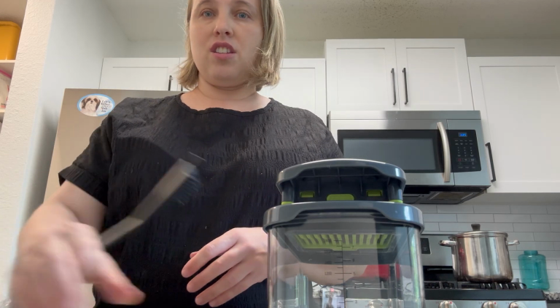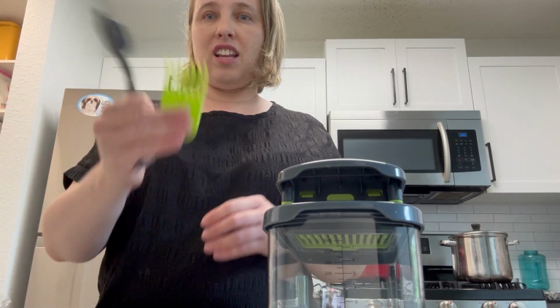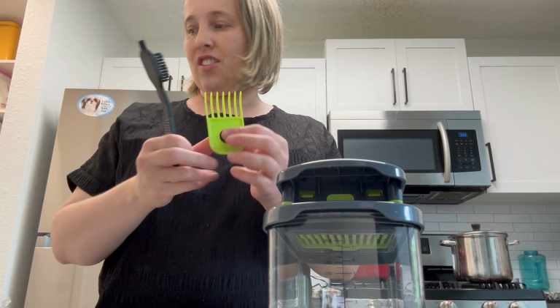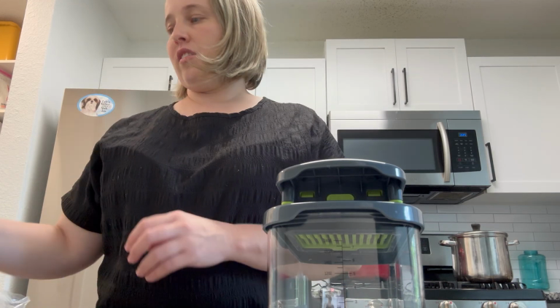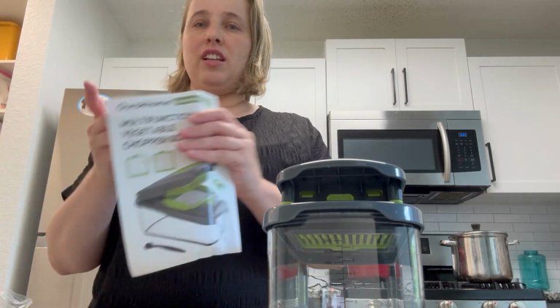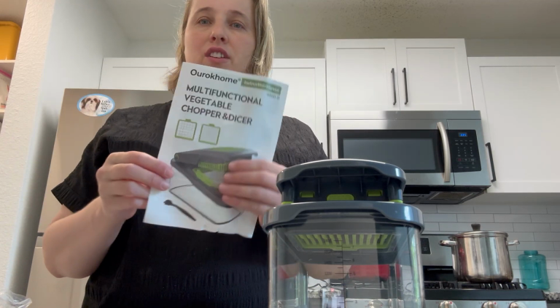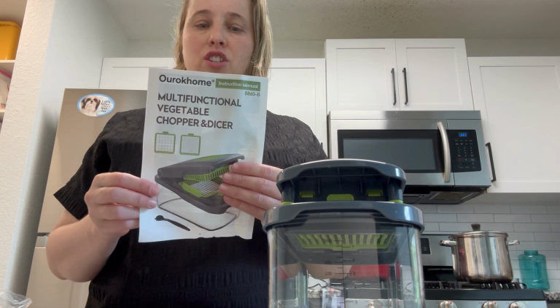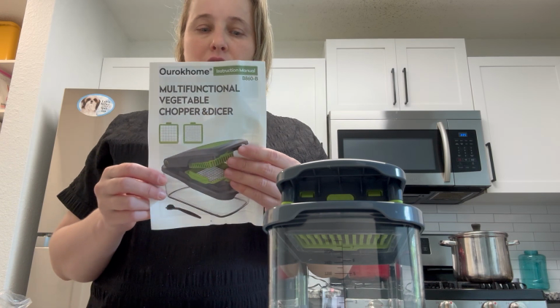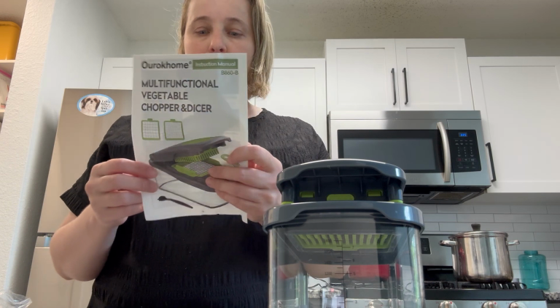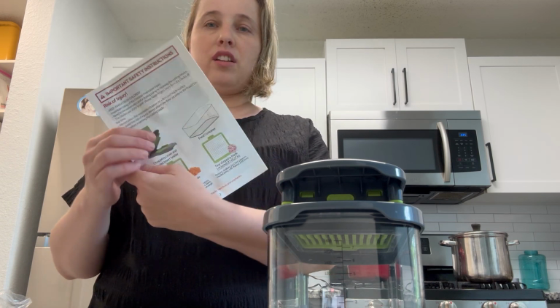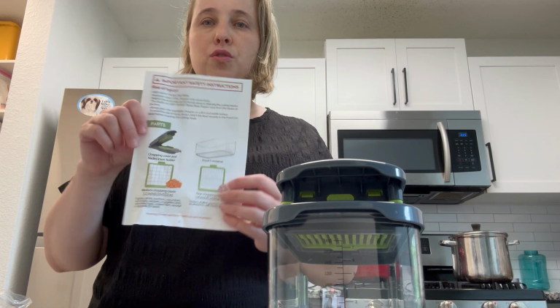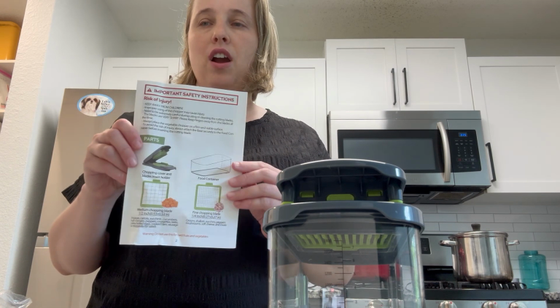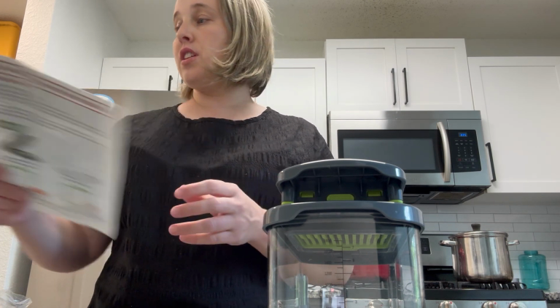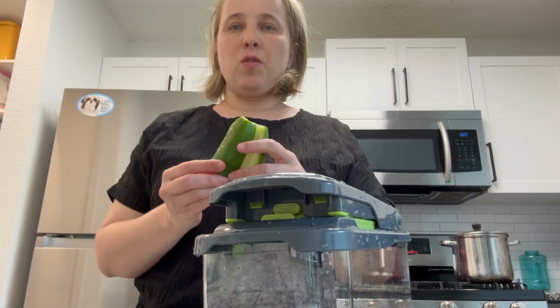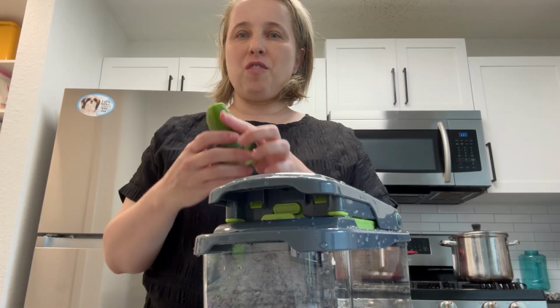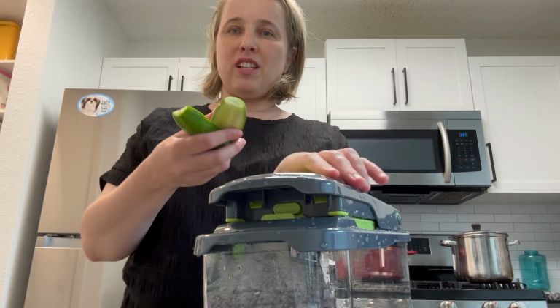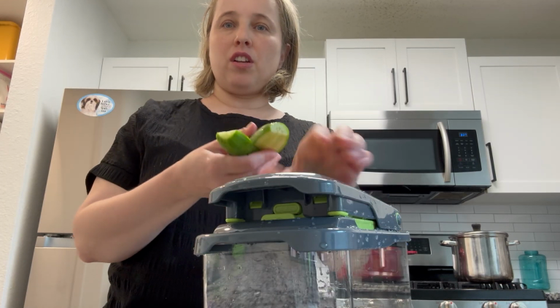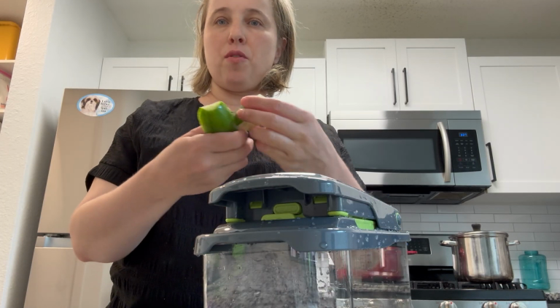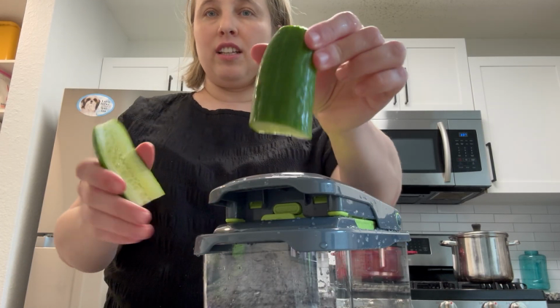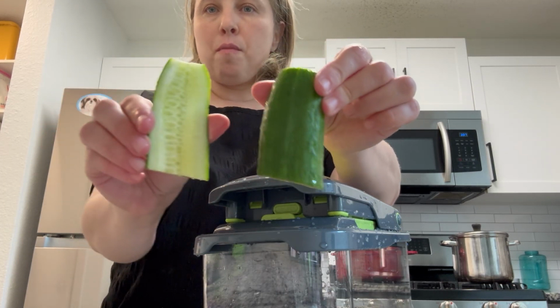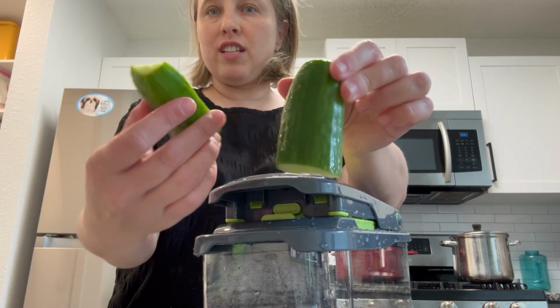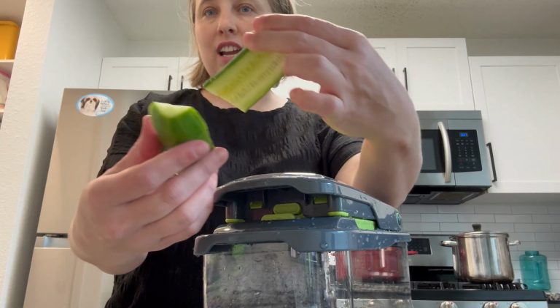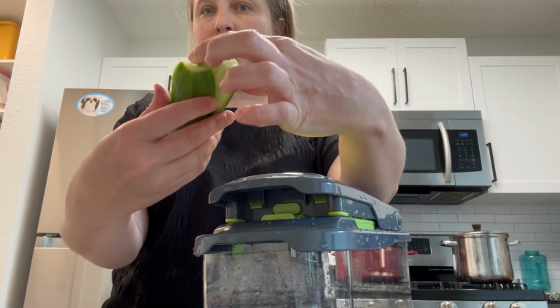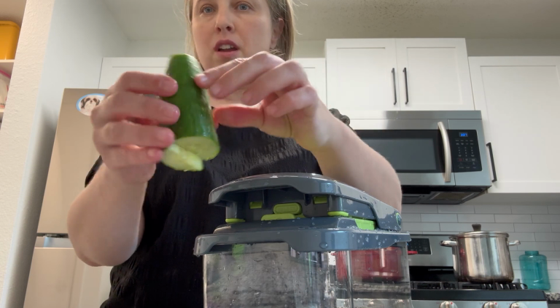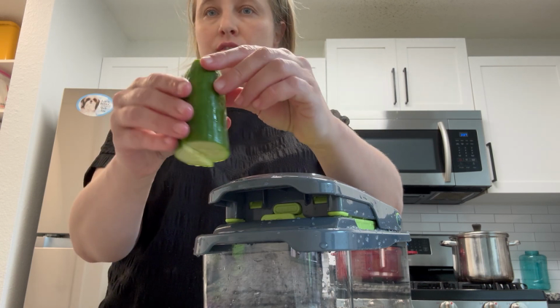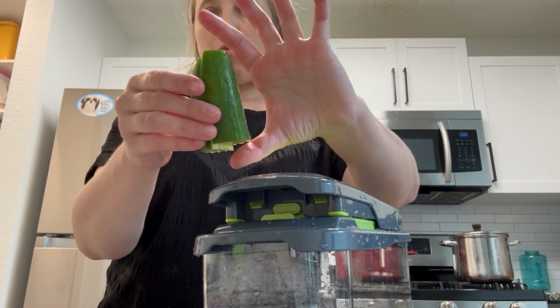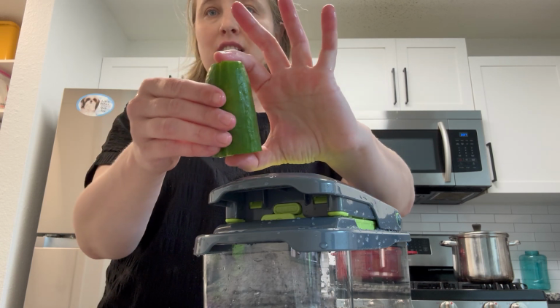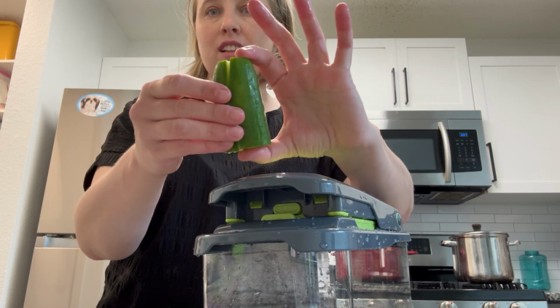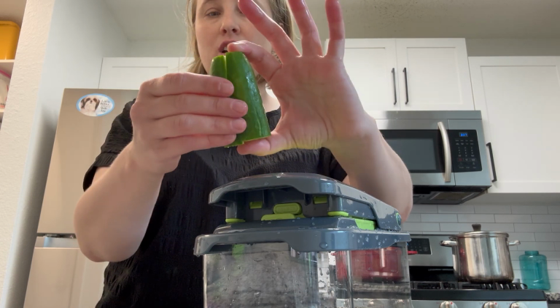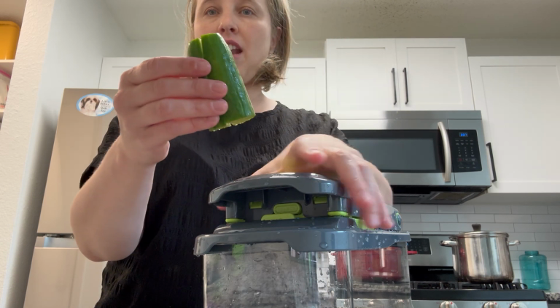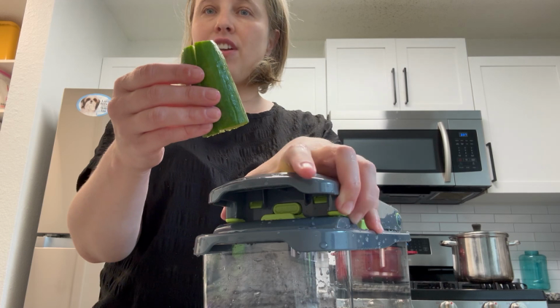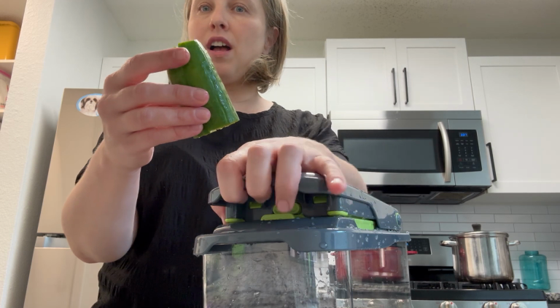Finally, you have an instruction manual that shows you how to use it. I'm going to try using it with cucumber. I did pre-slice them to the right height and cut them in half as well.